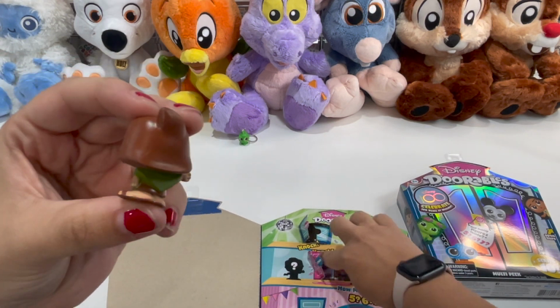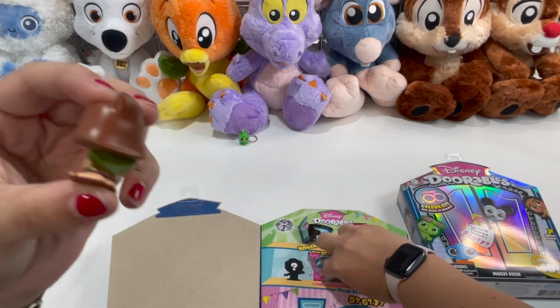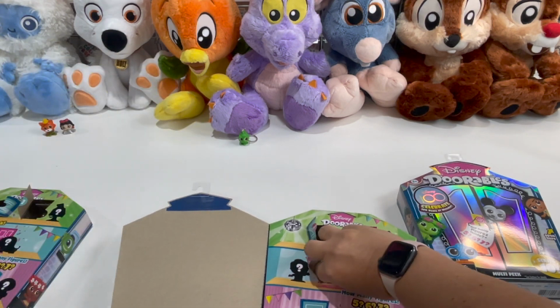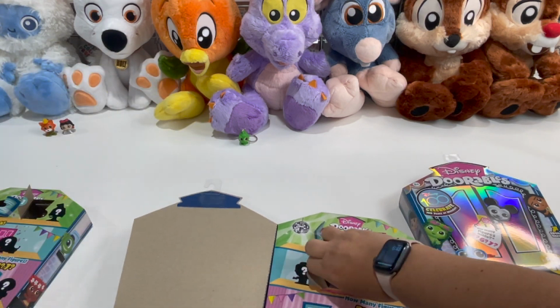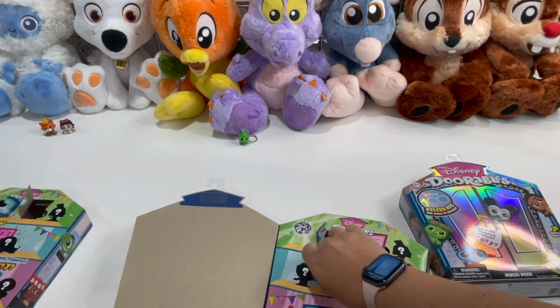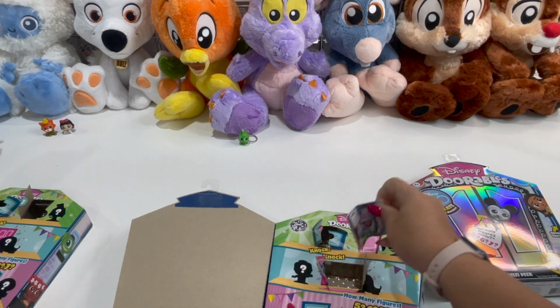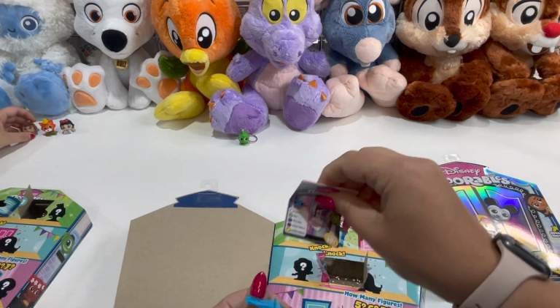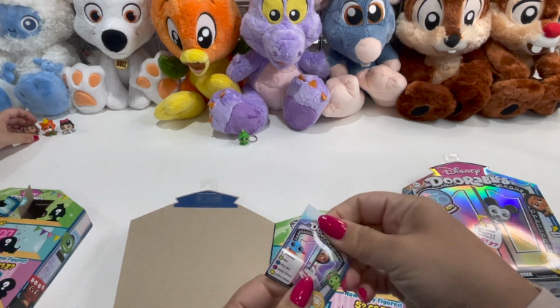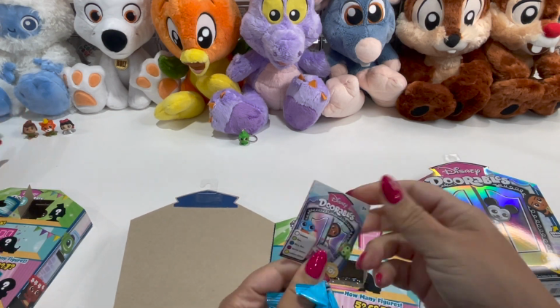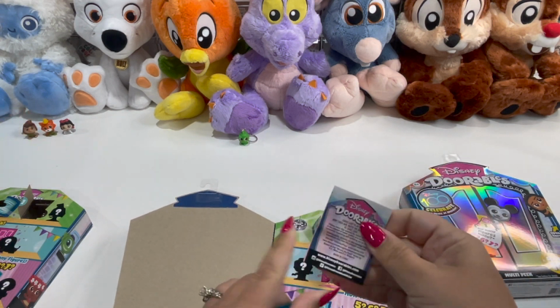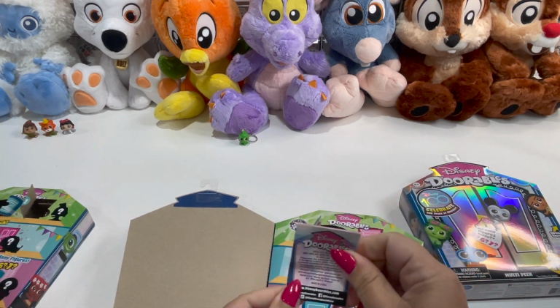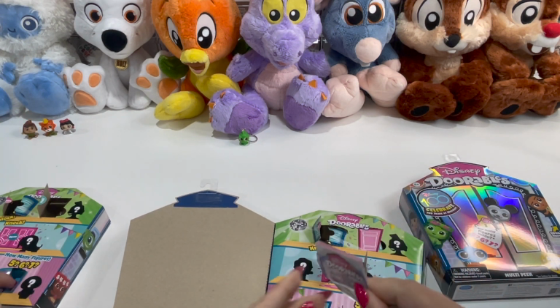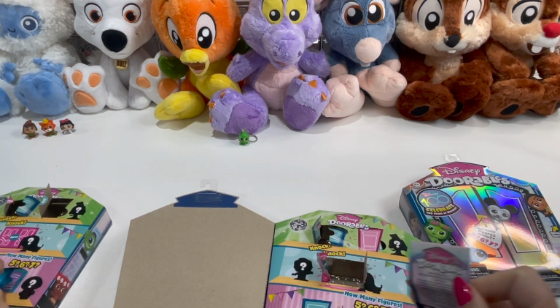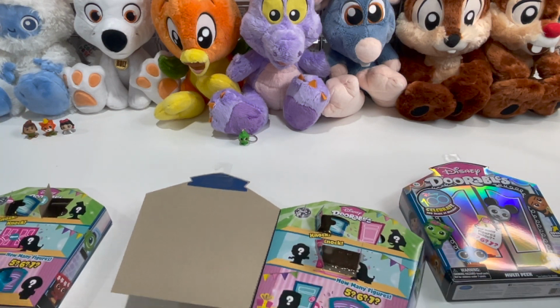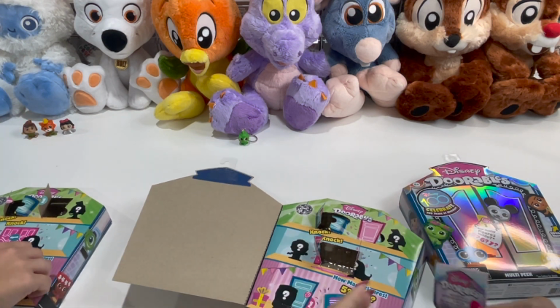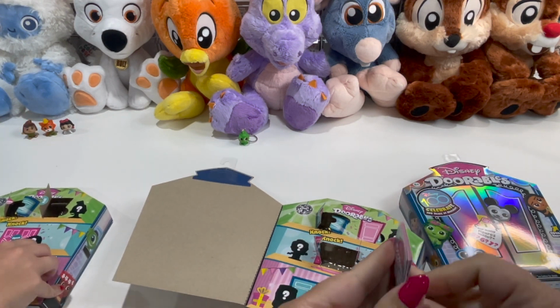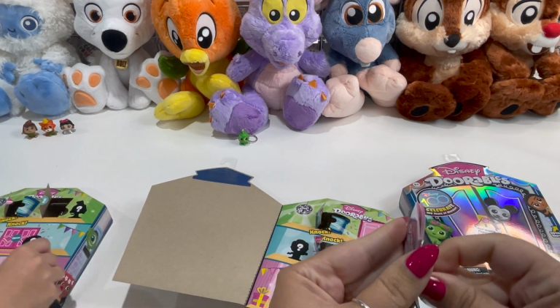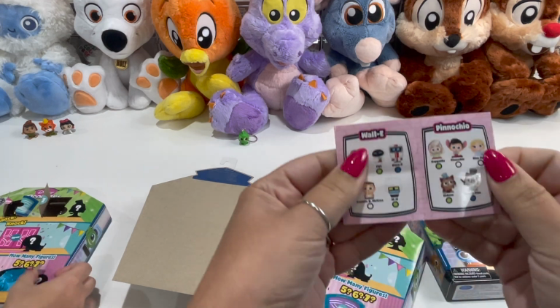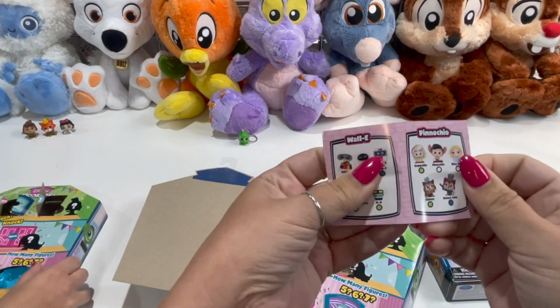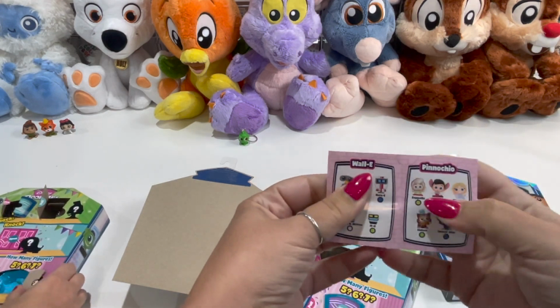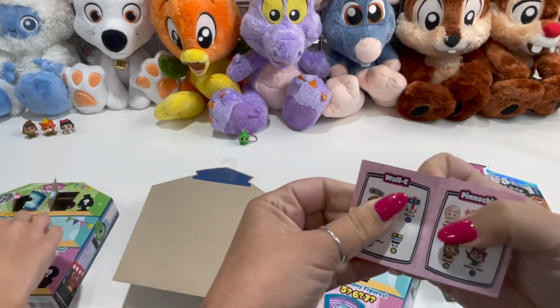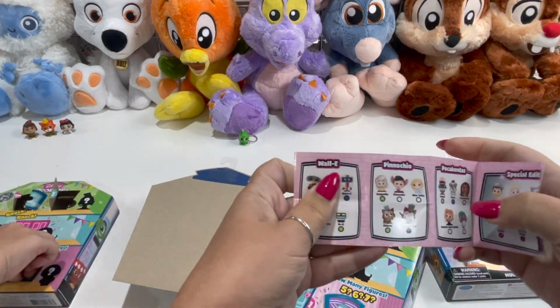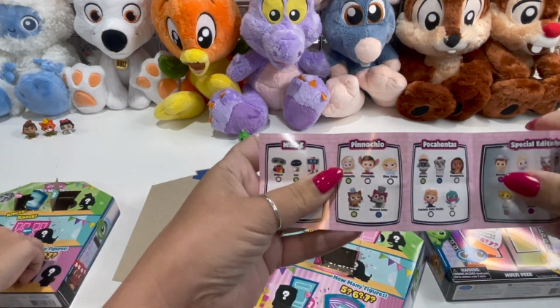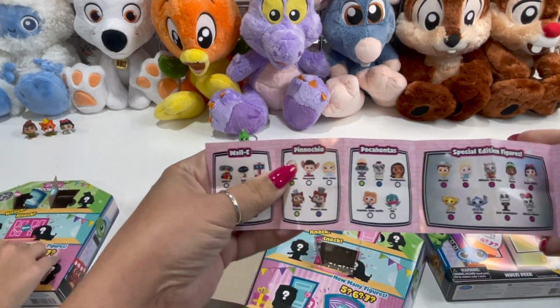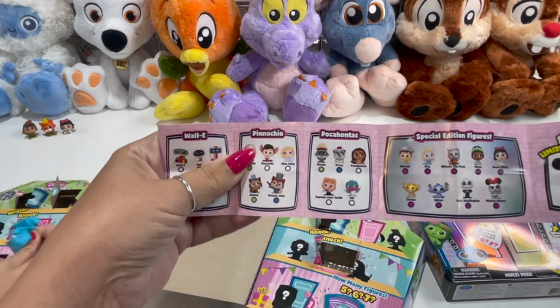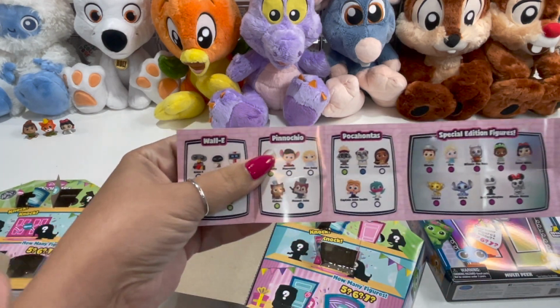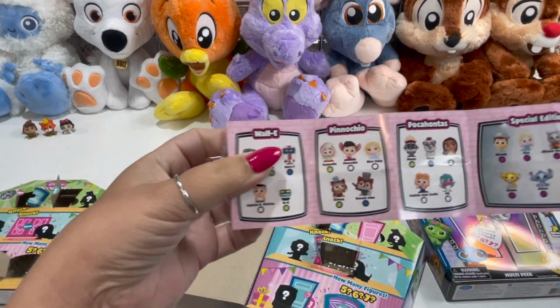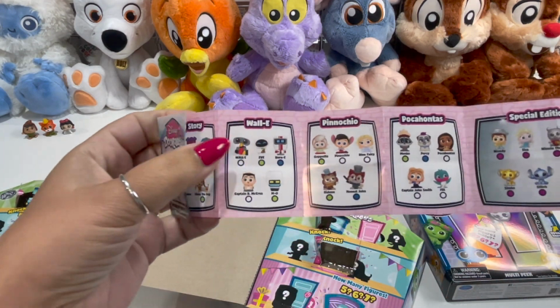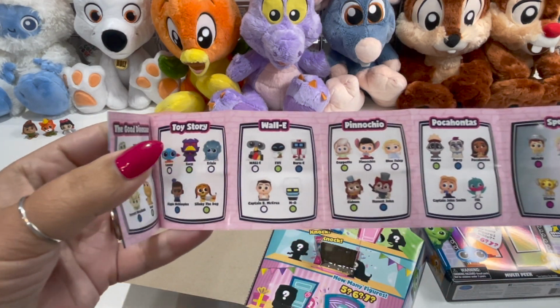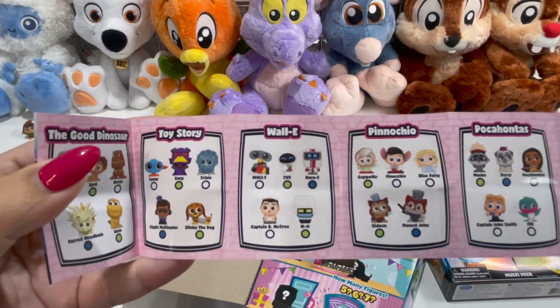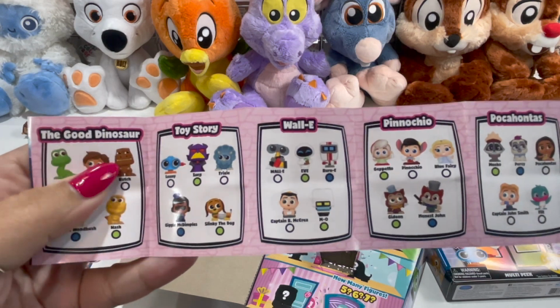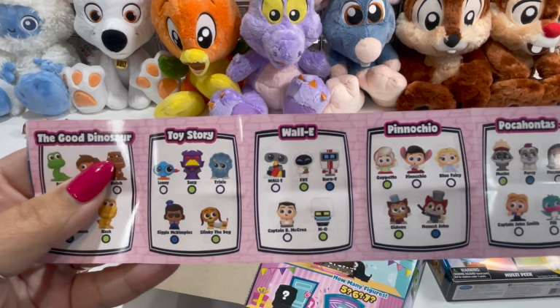Let's see what we got. We got Pacha from Emperor's New Groove. Yeah, I would not have gotten that one. Oh wait — here's our paper insert from the box.